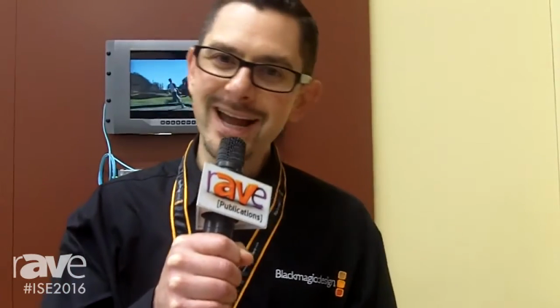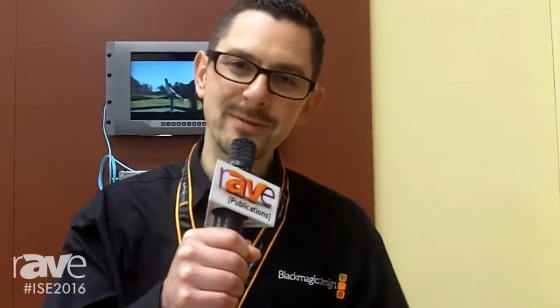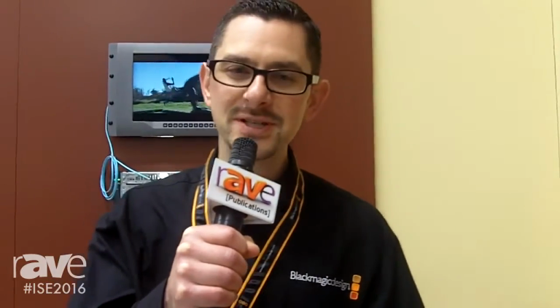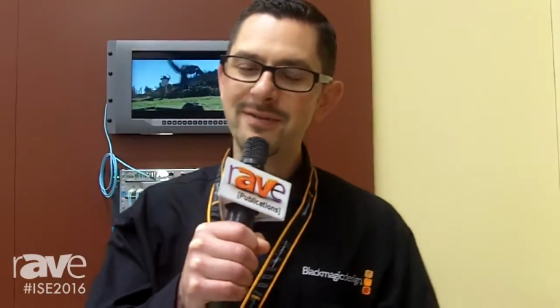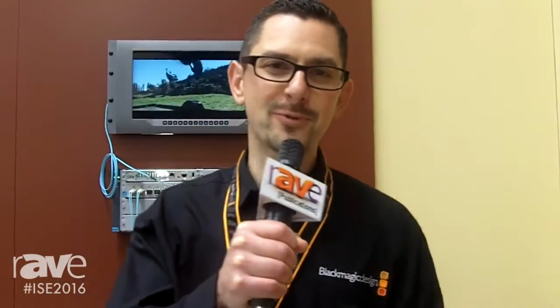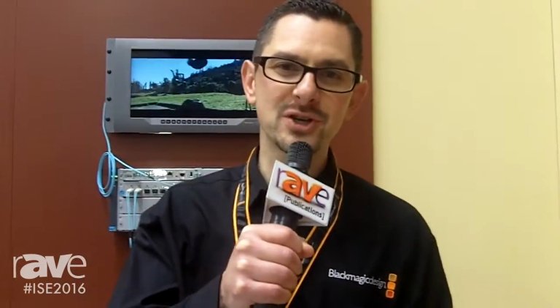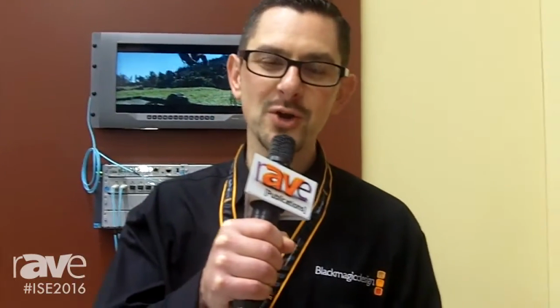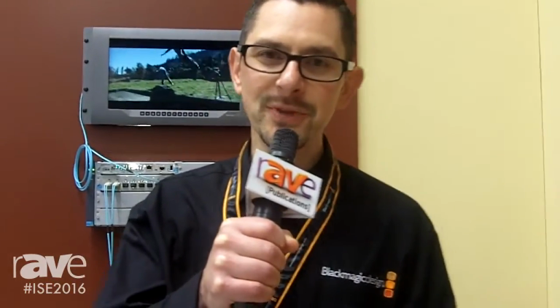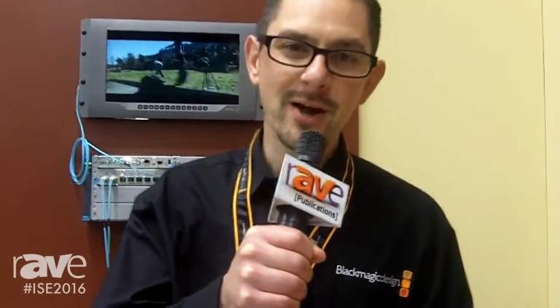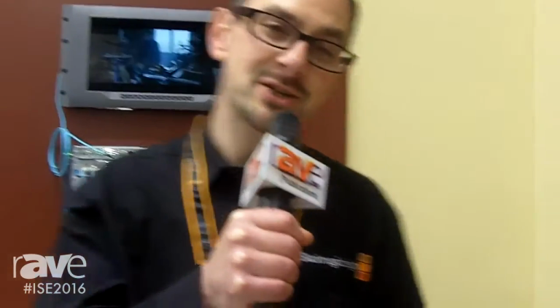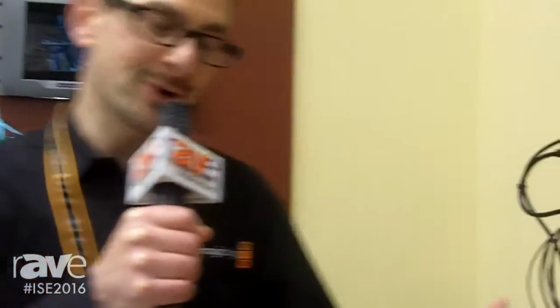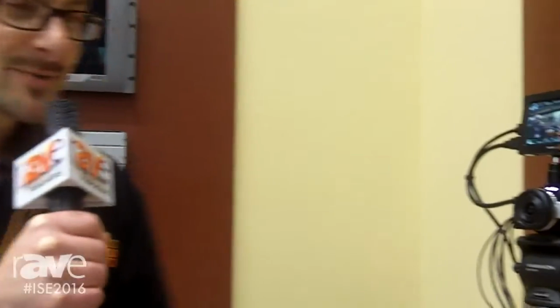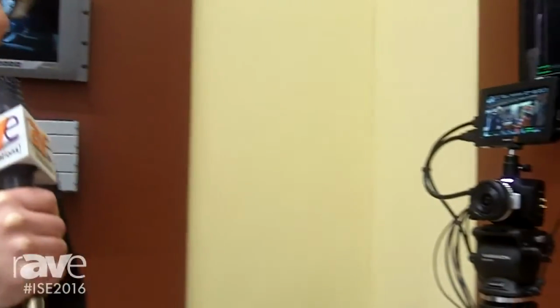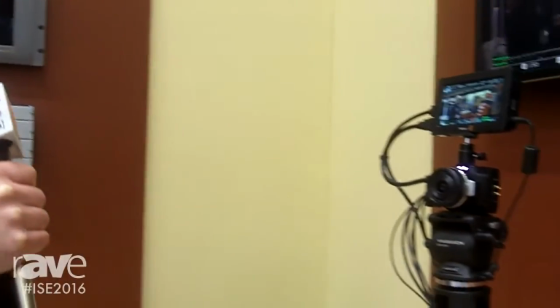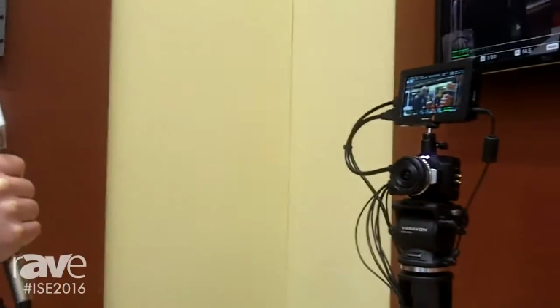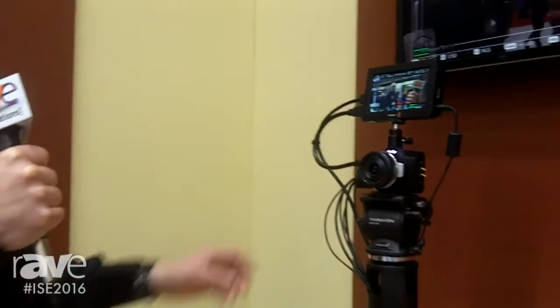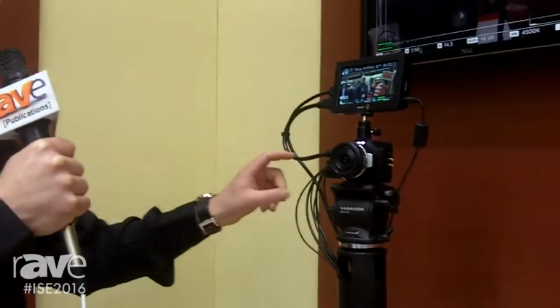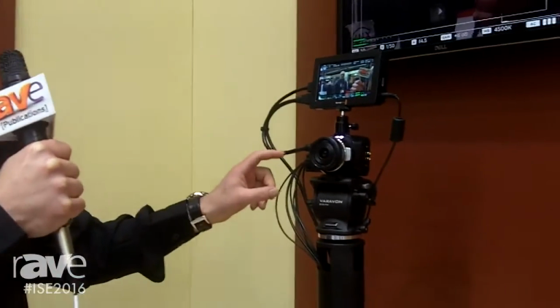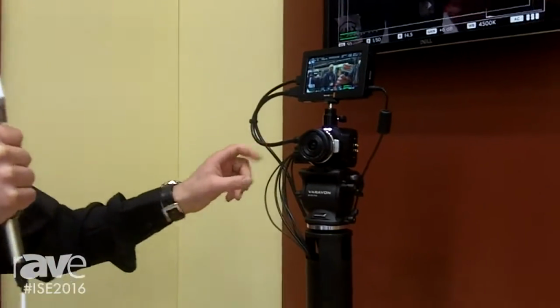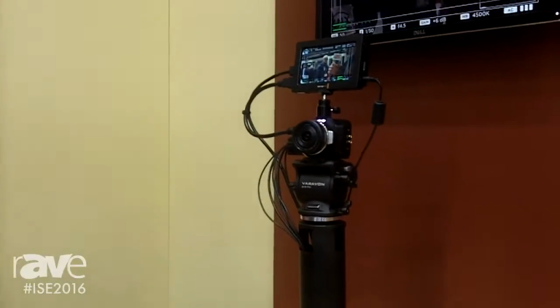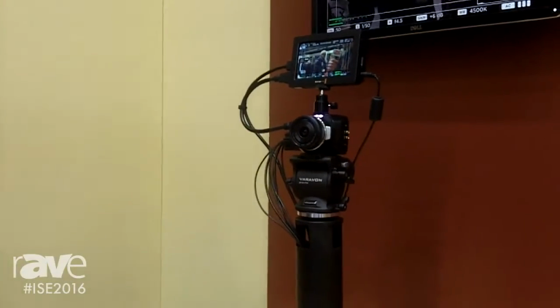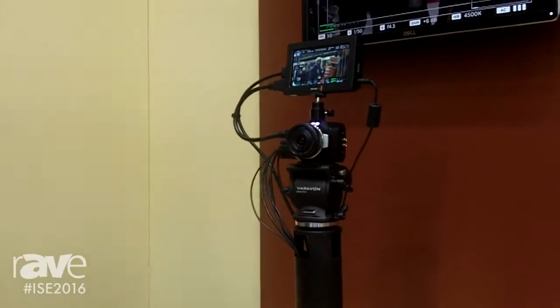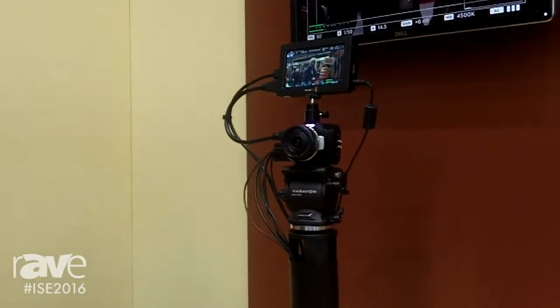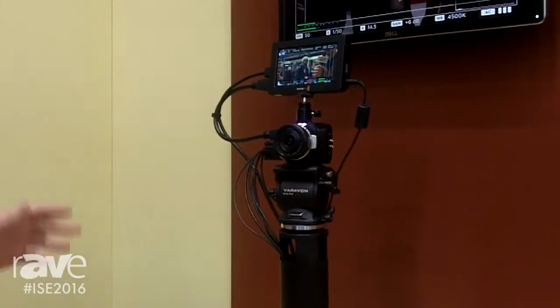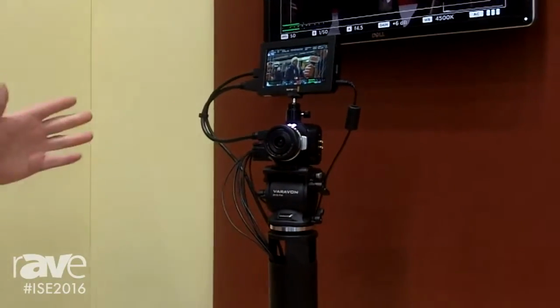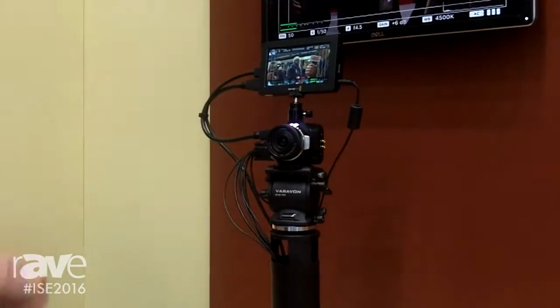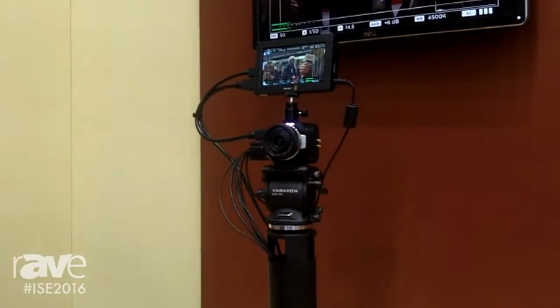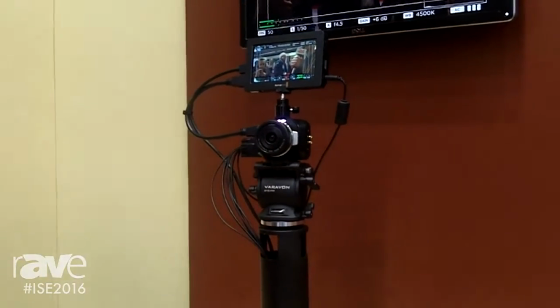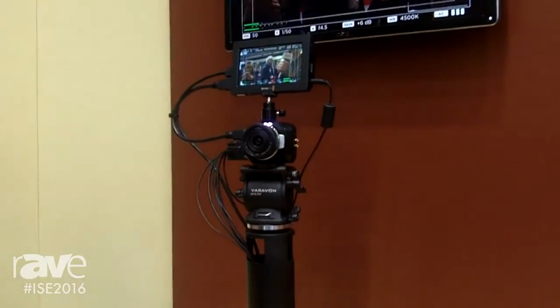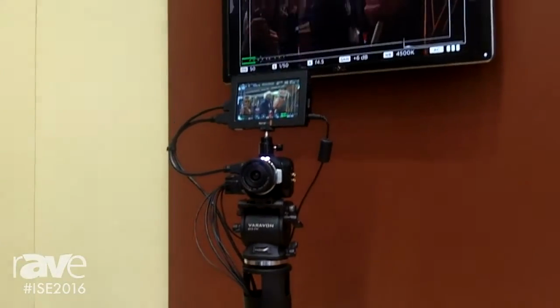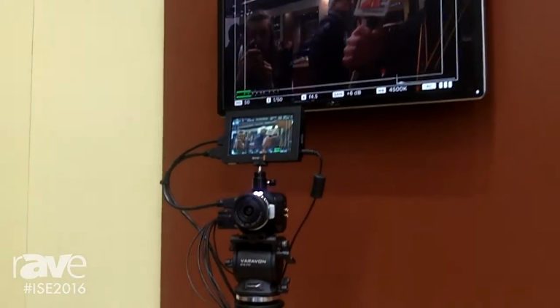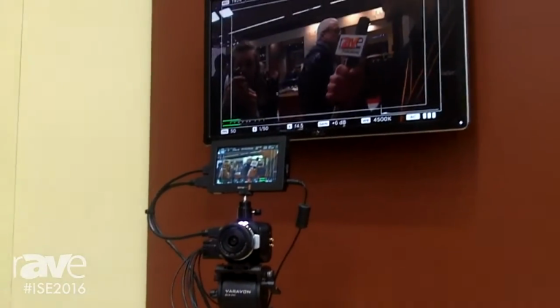Here at the booth today we have another product to show you, actually two products. This is the Blackmagic Micro Studio Camera and mounted on top of it we have the Blackmagic Video Assist.